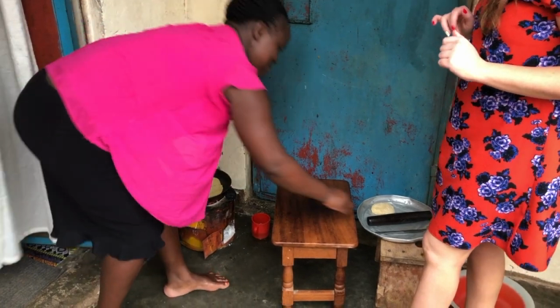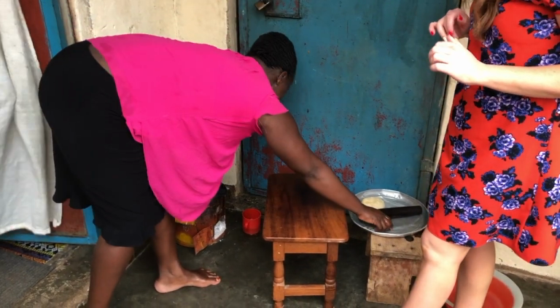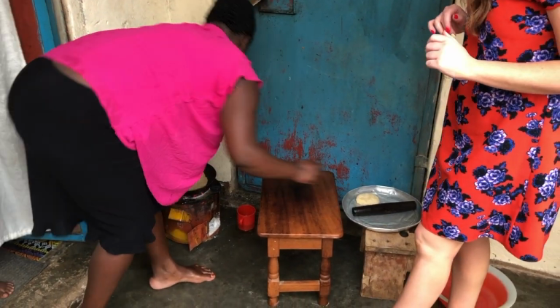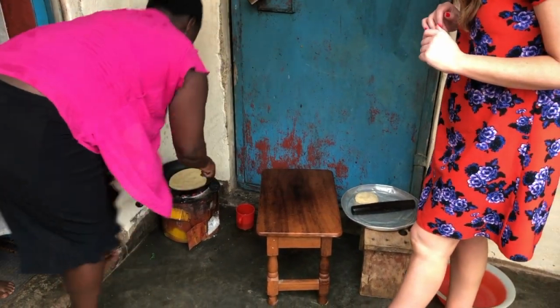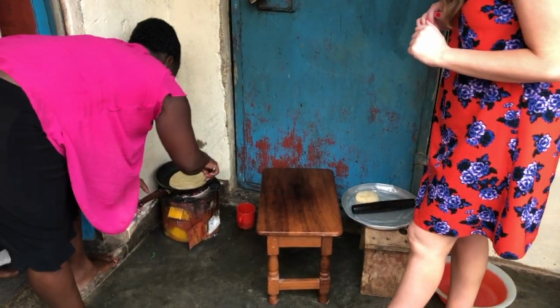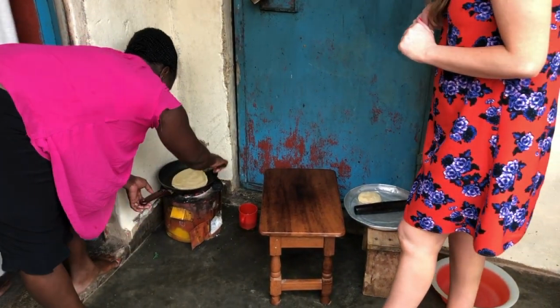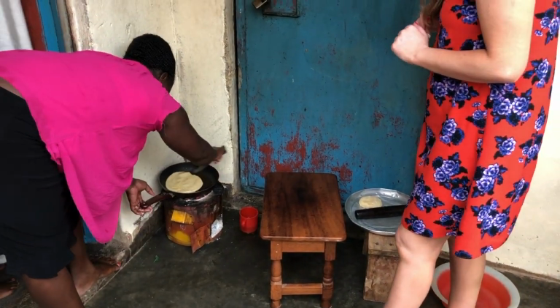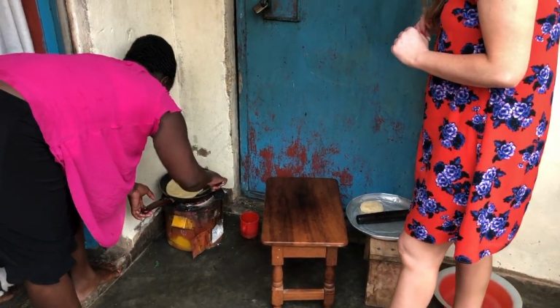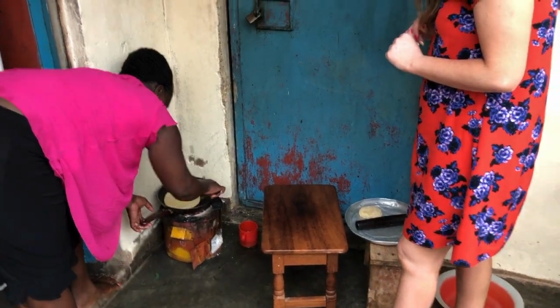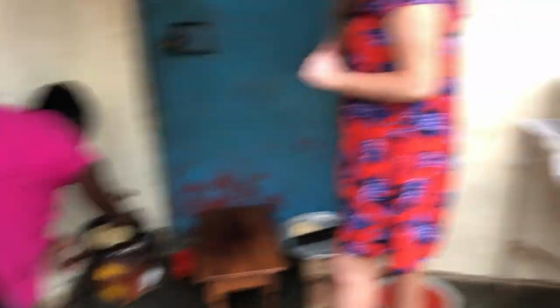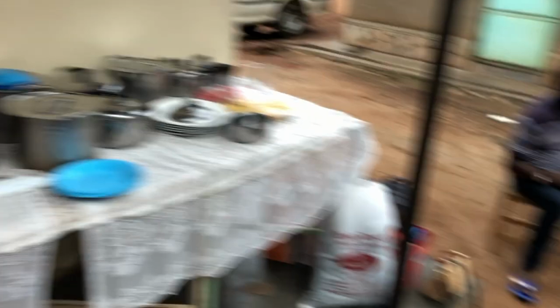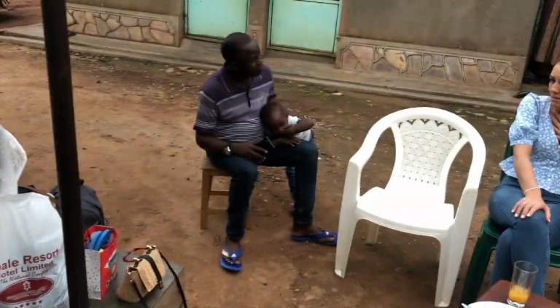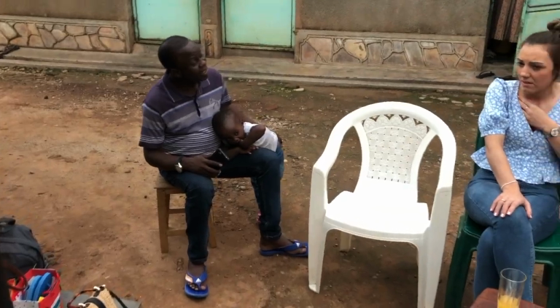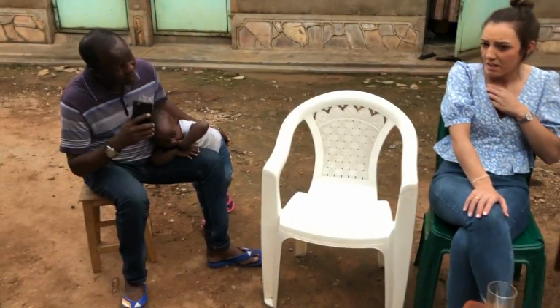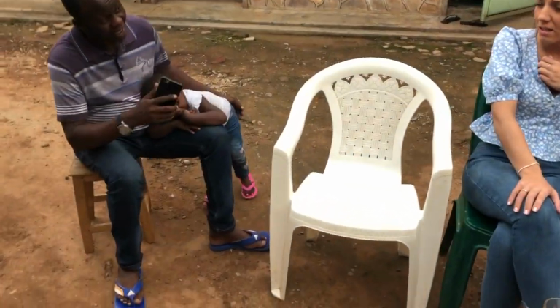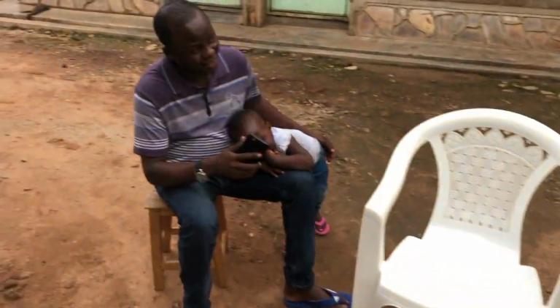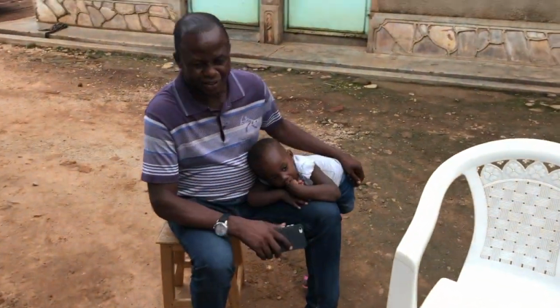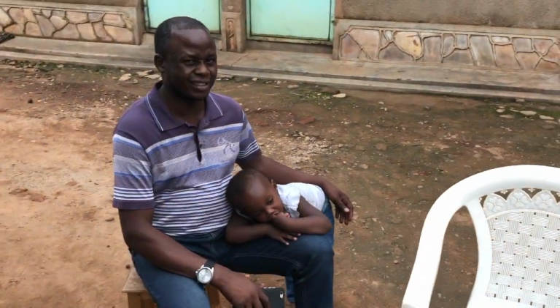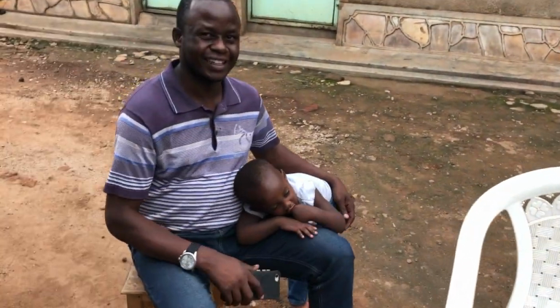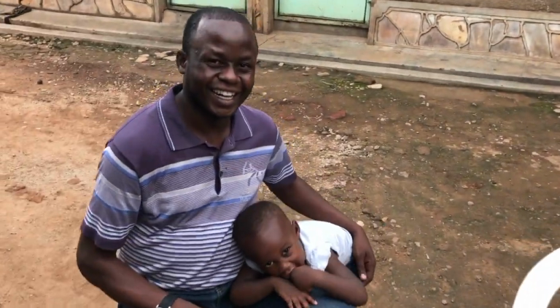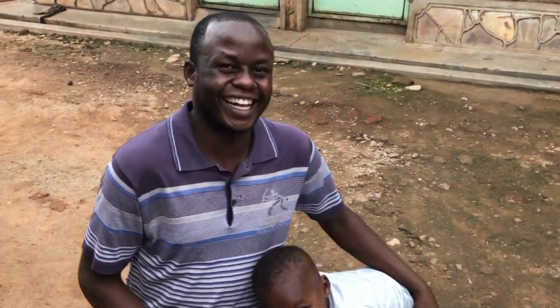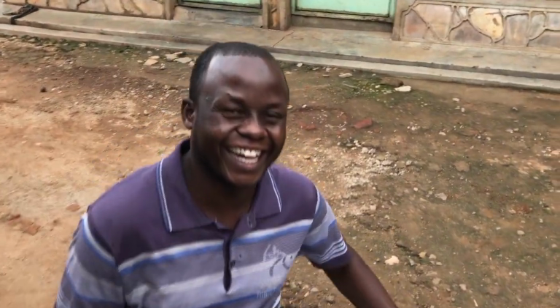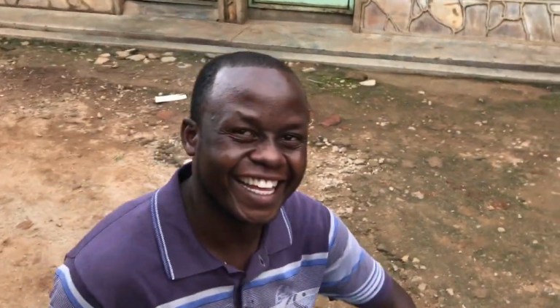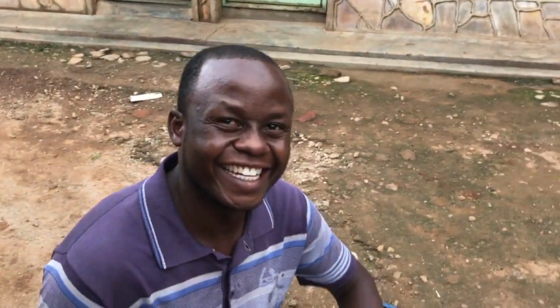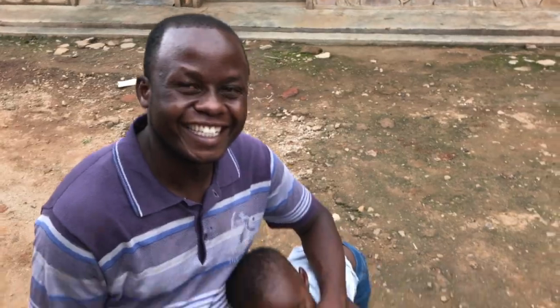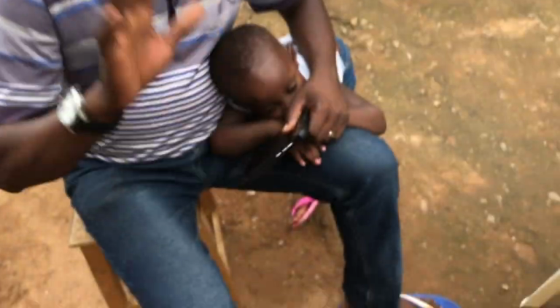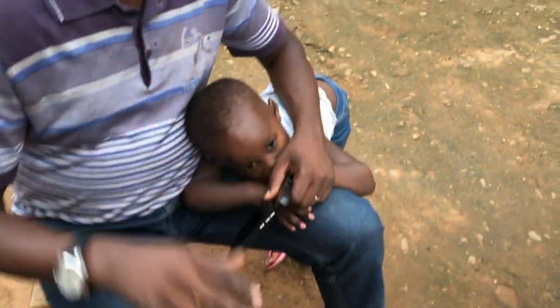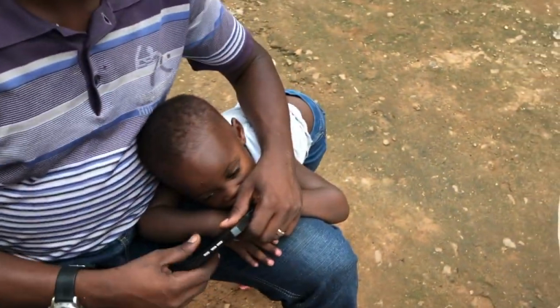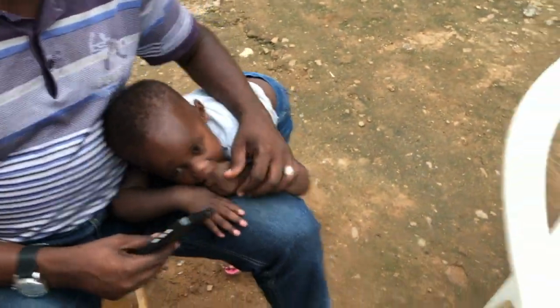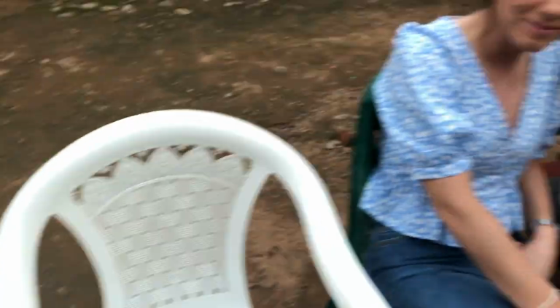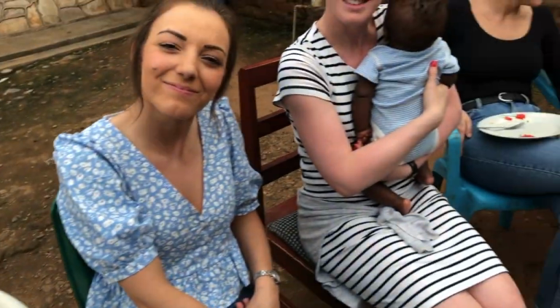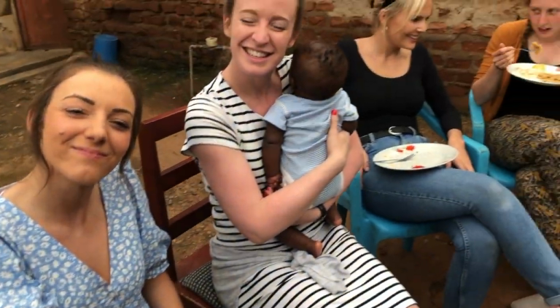Did I do okay? That's enough. Over here we've got the master of the house, Mr. Joseph Nataka. Joana — say hi, say bye.